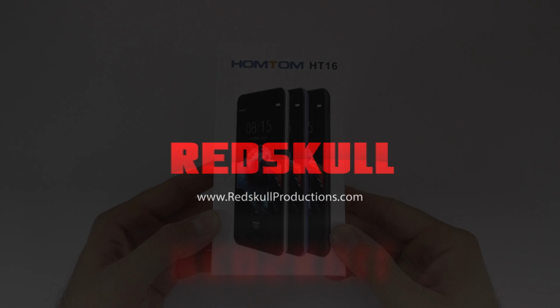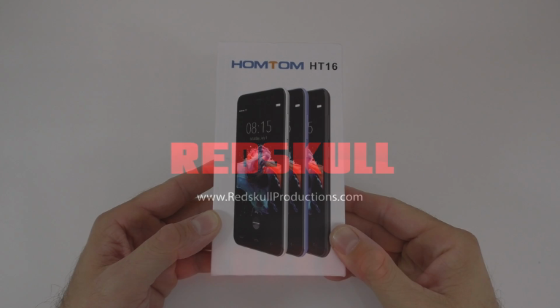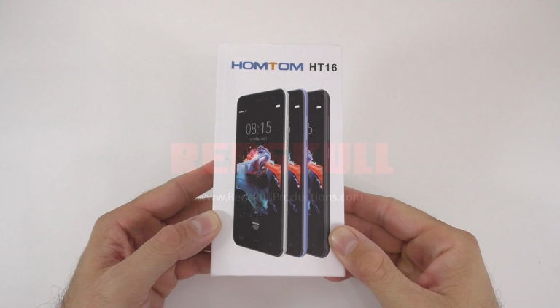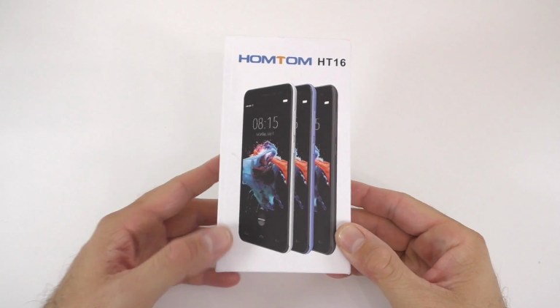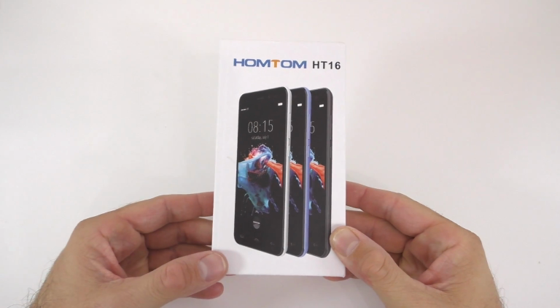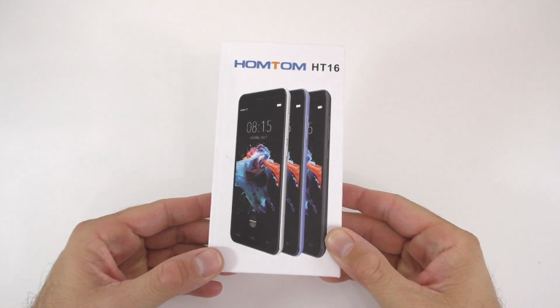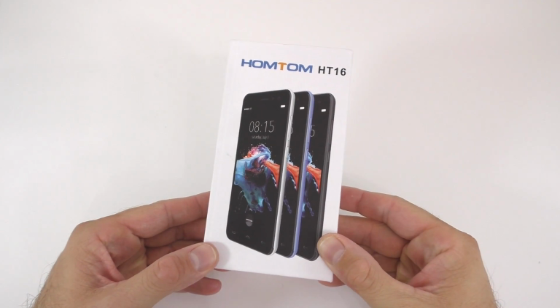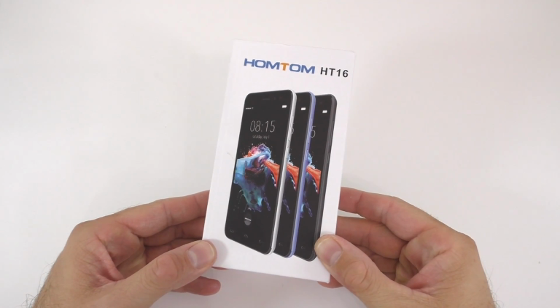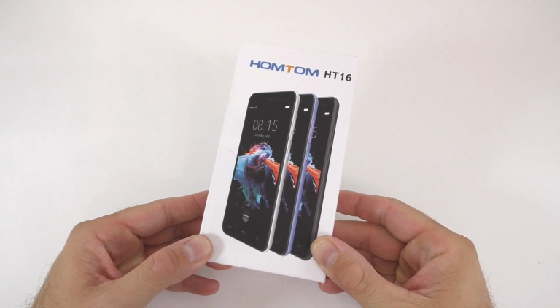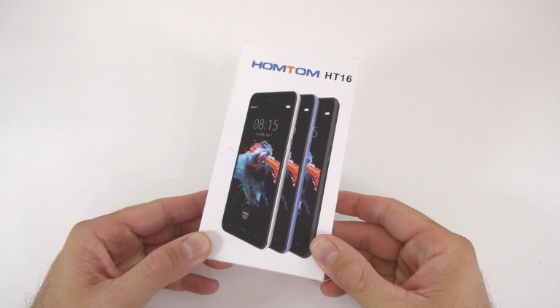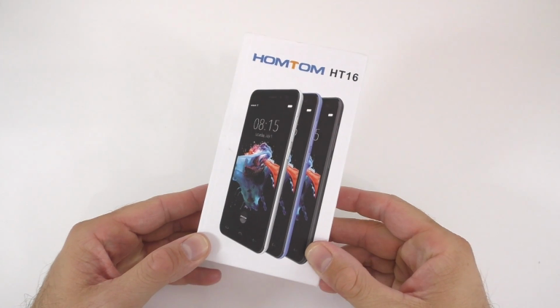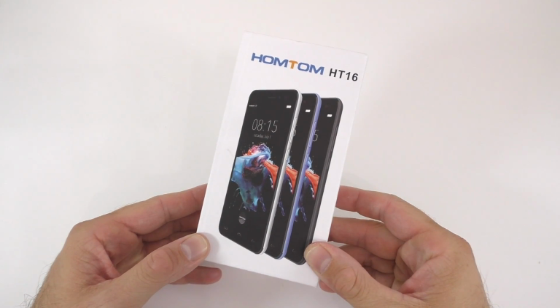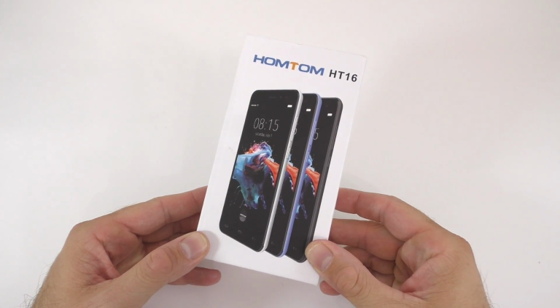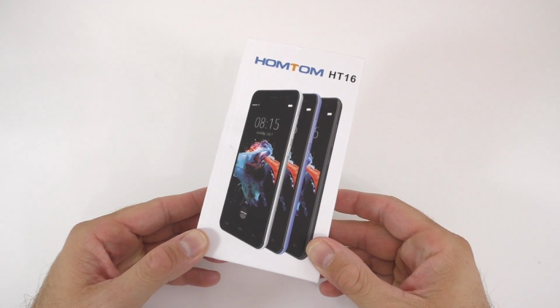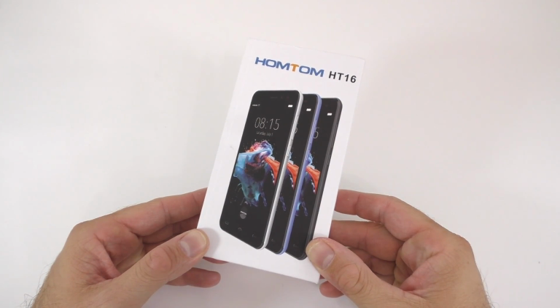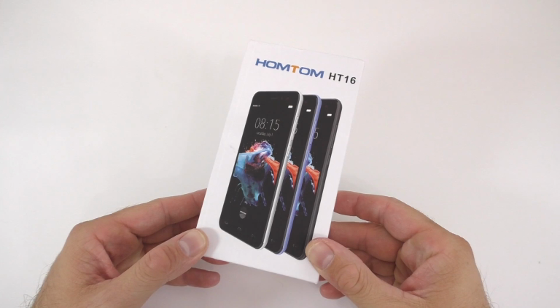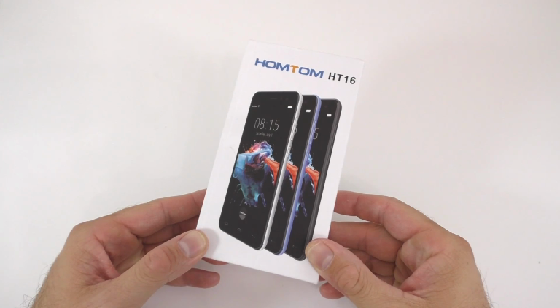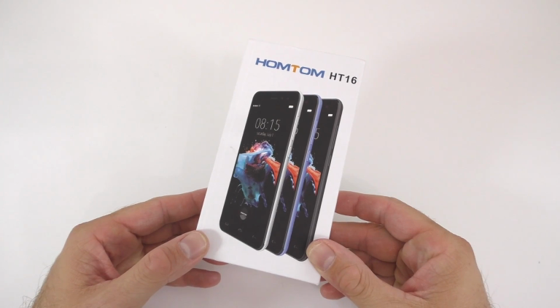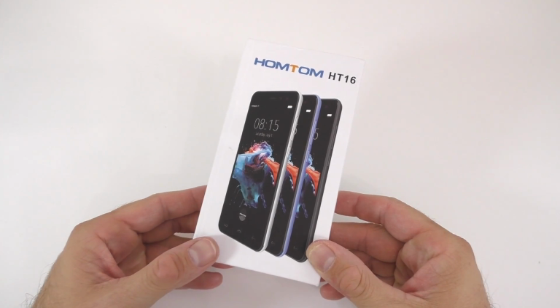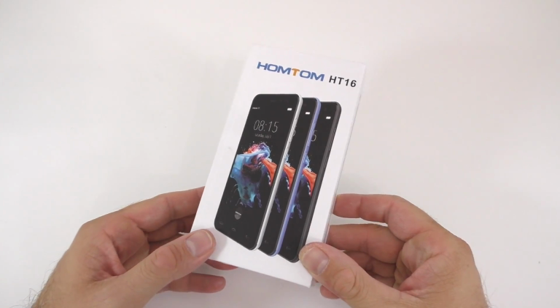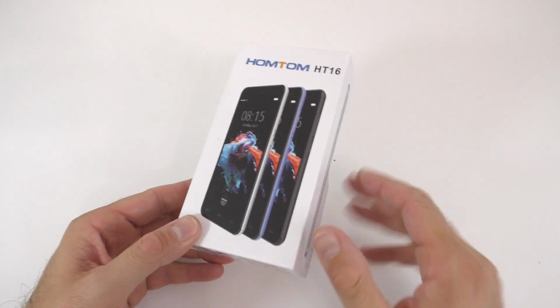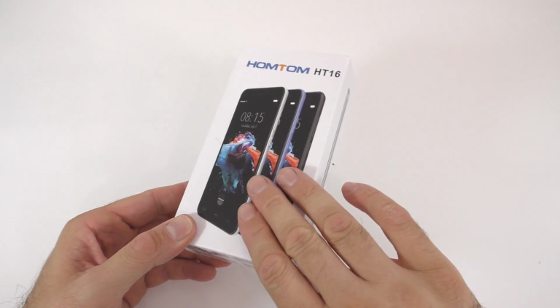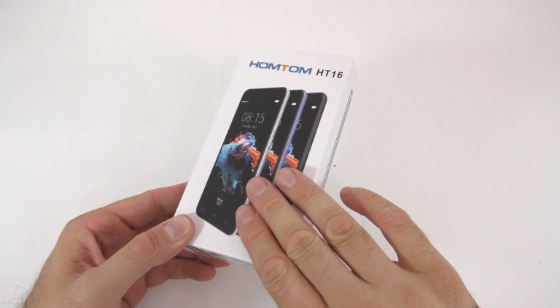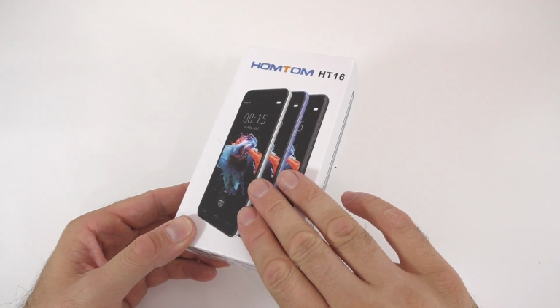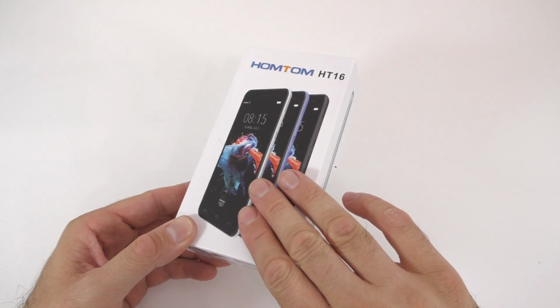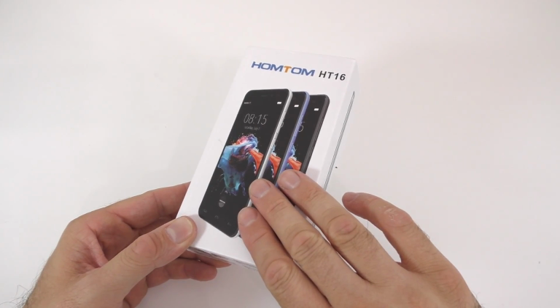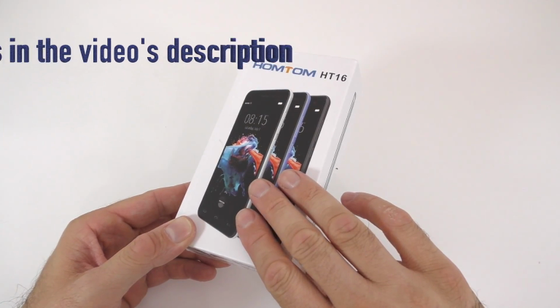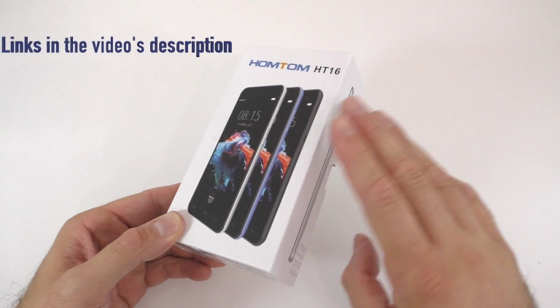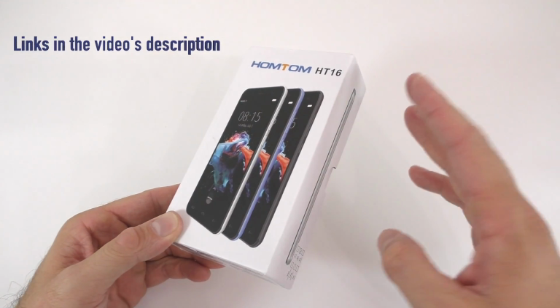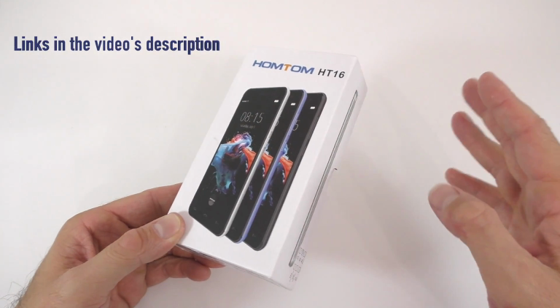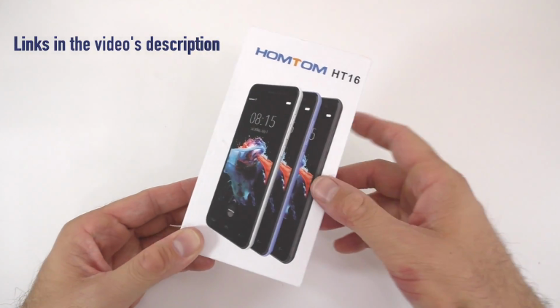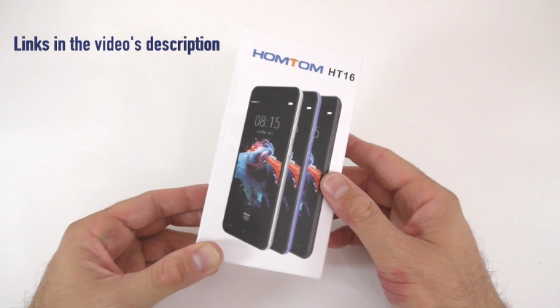Hello everyone, my name is Alex and welcome to another unboxing video. Today I have a new smartphone from China called the Hometom HT16. This phone cost $49 when I got it, so very, very cheap.